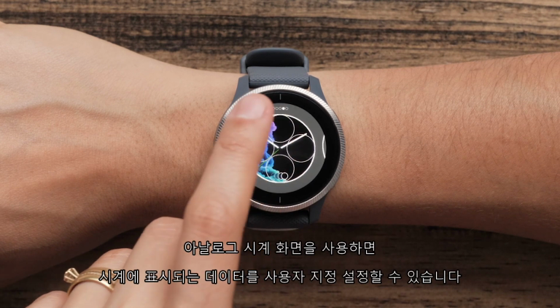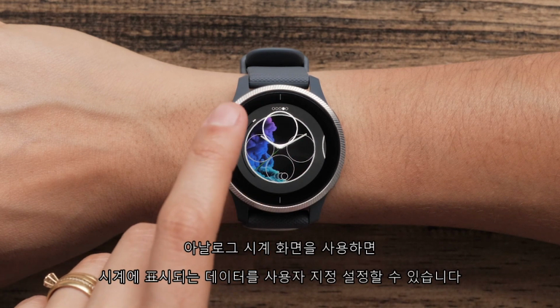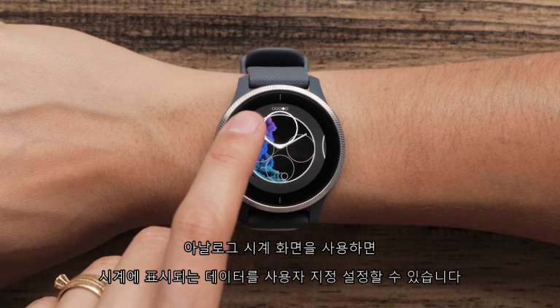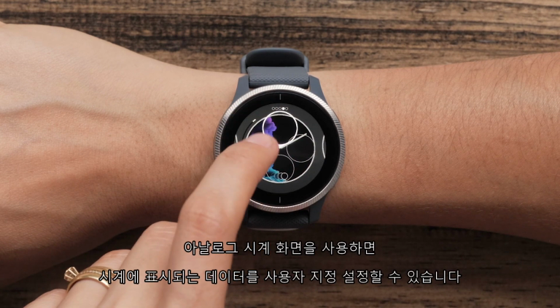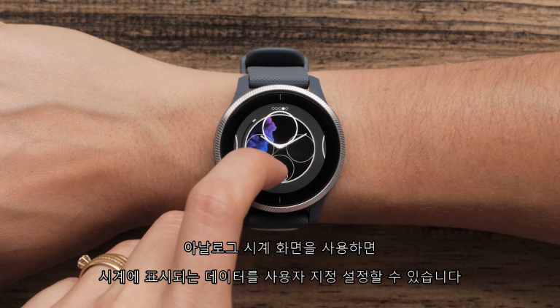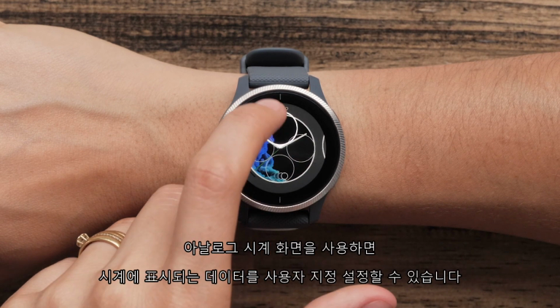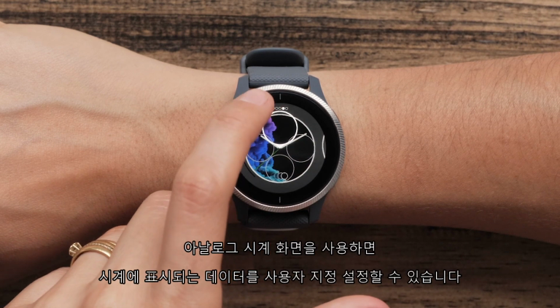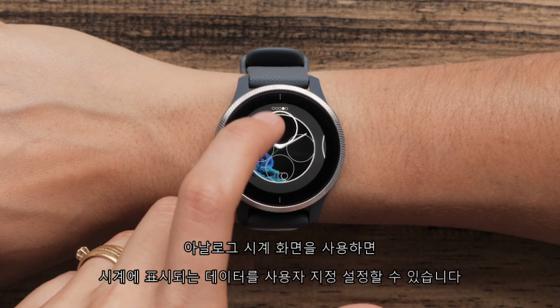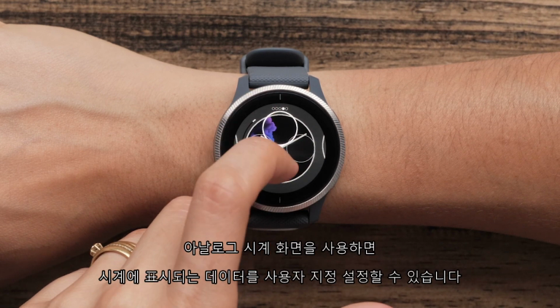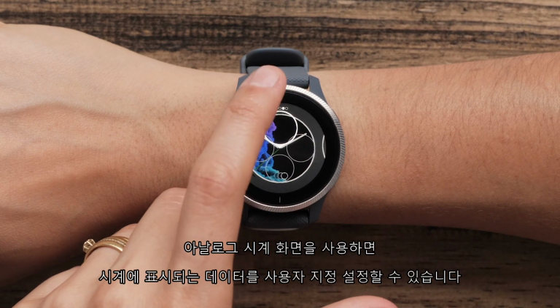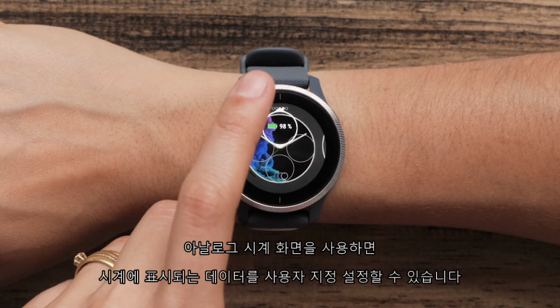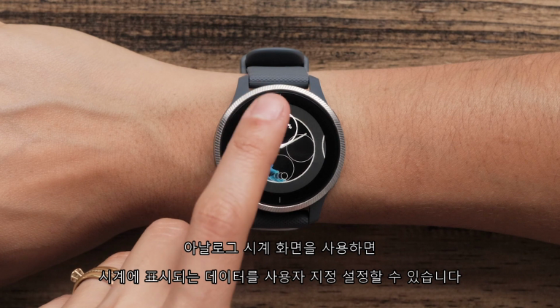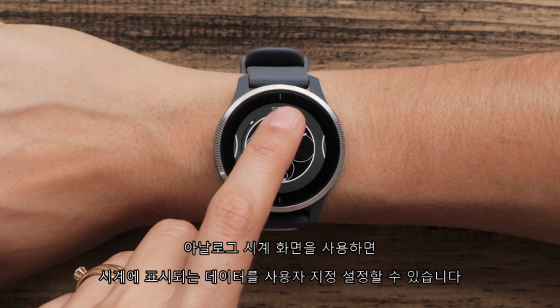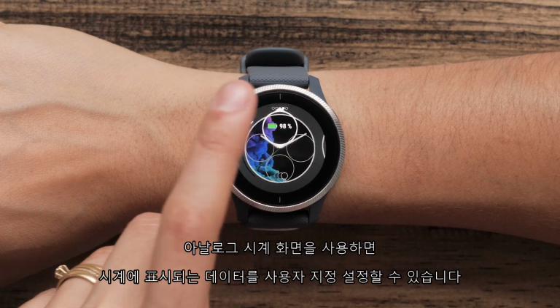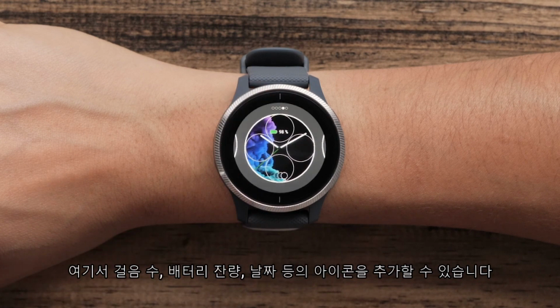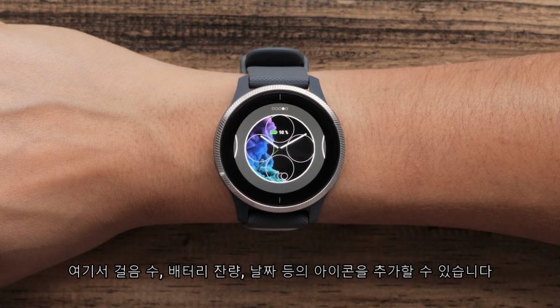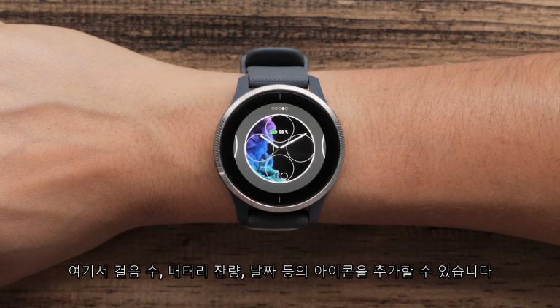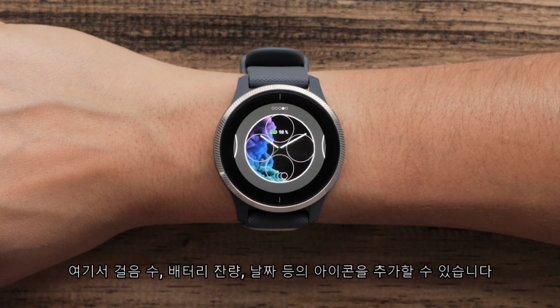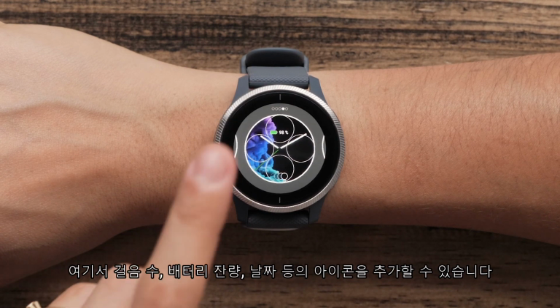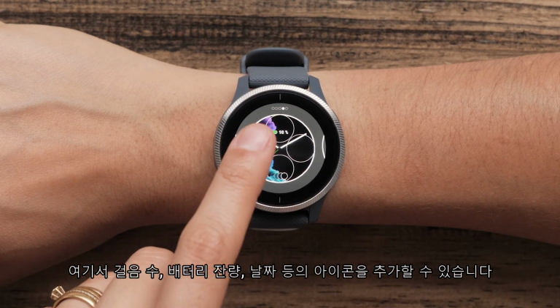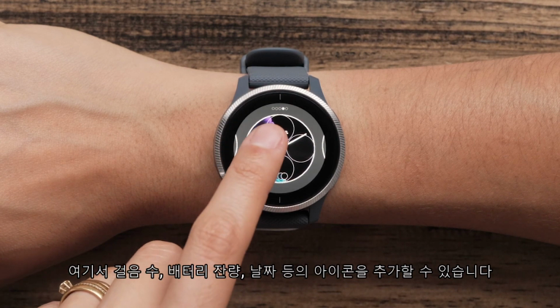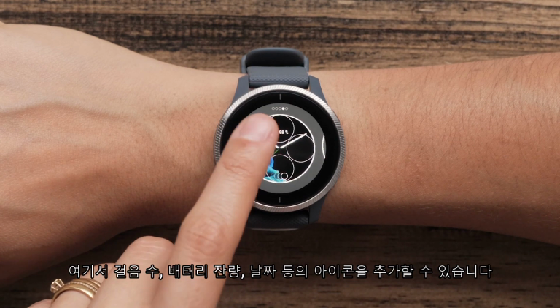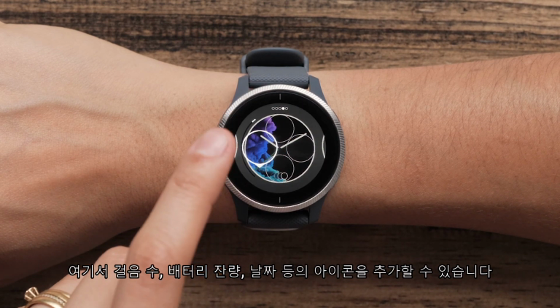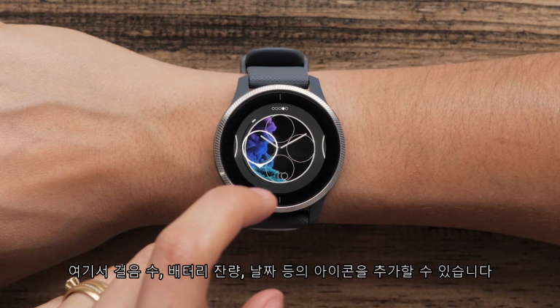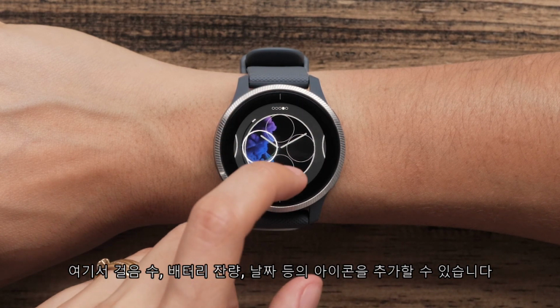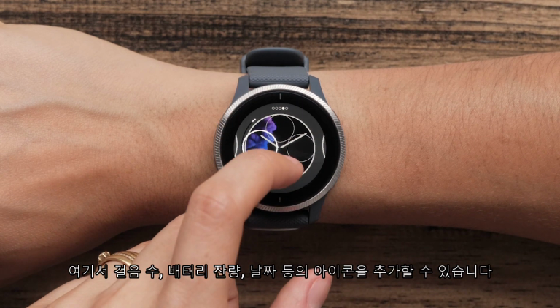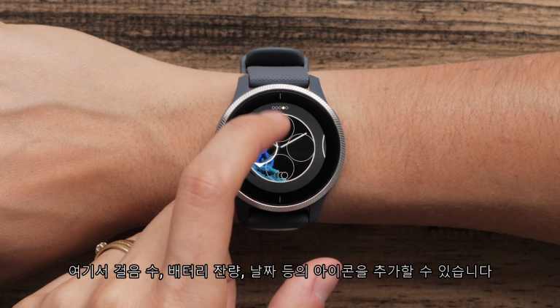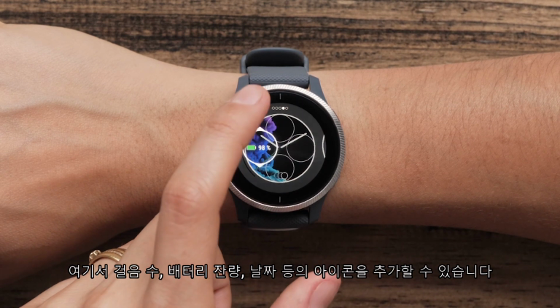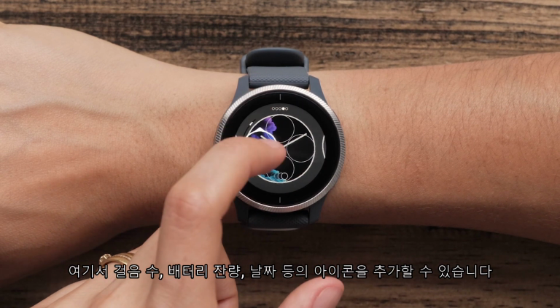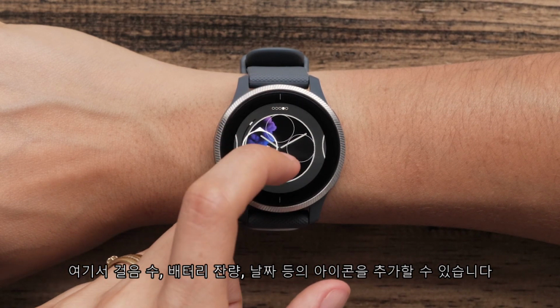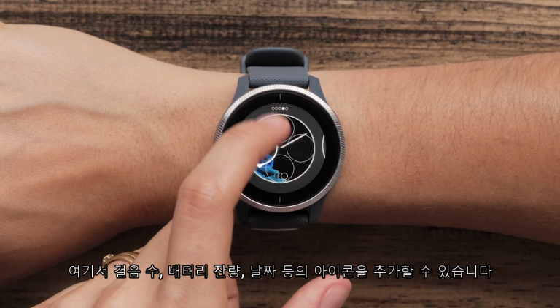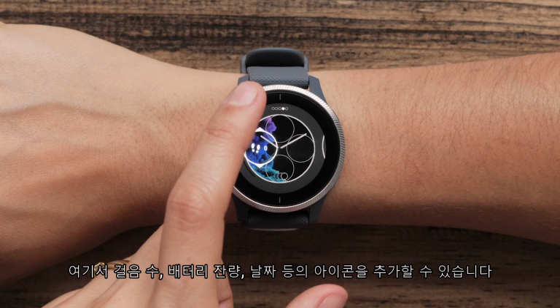Analog watch faces allow you to customize data displayed on the watch. You can add icons such as steps, battery level, the date, and many more.